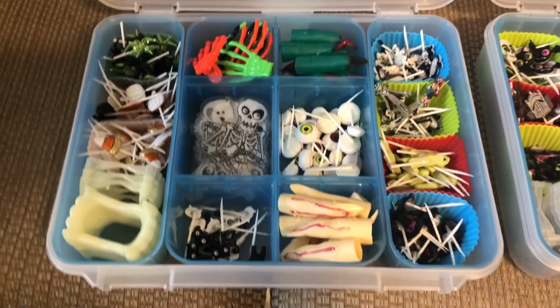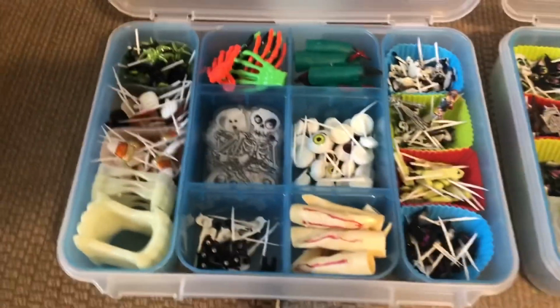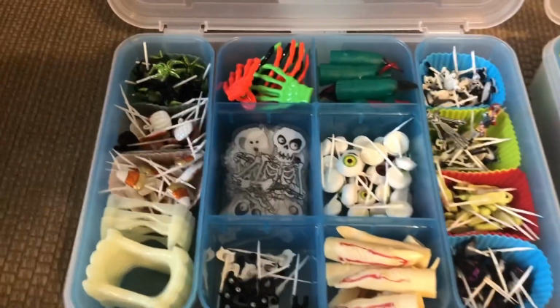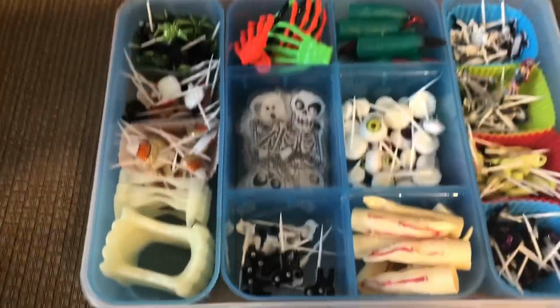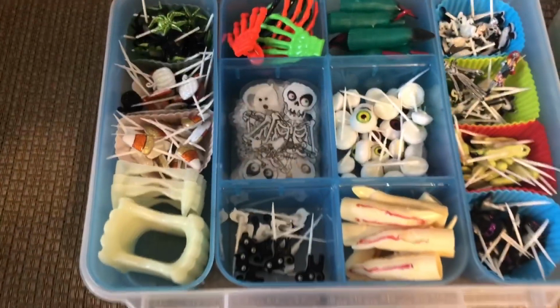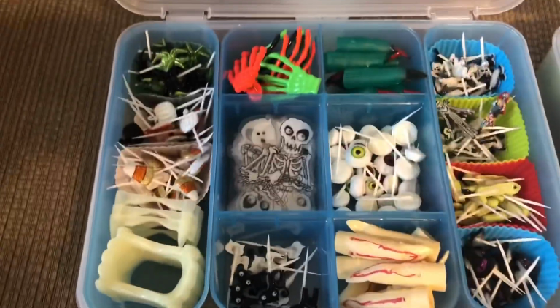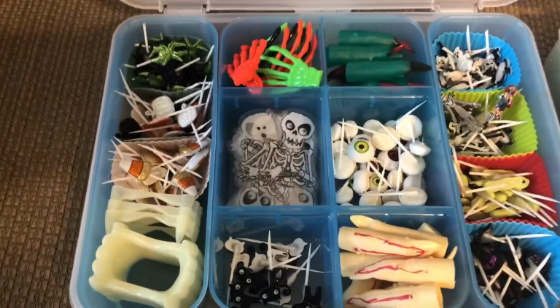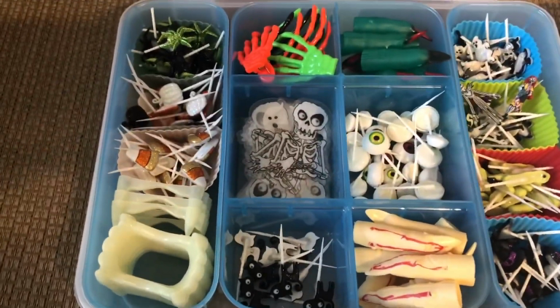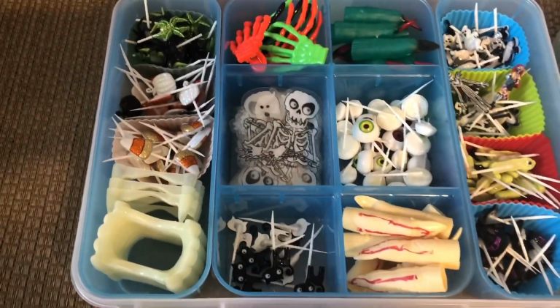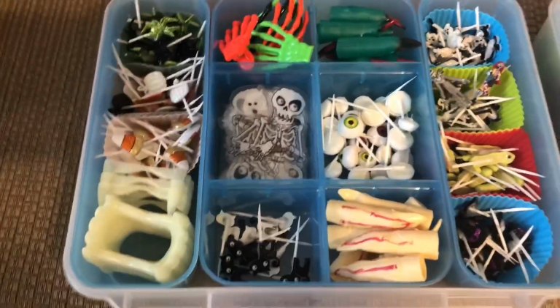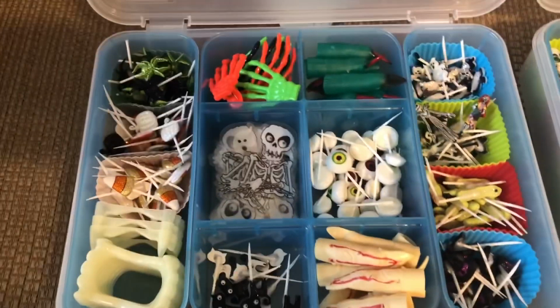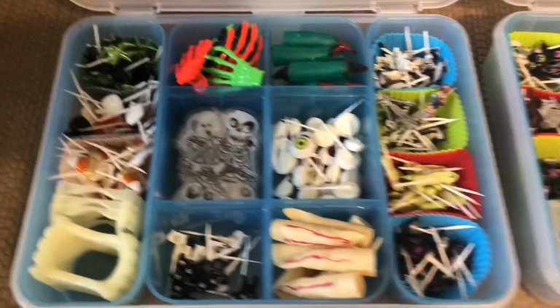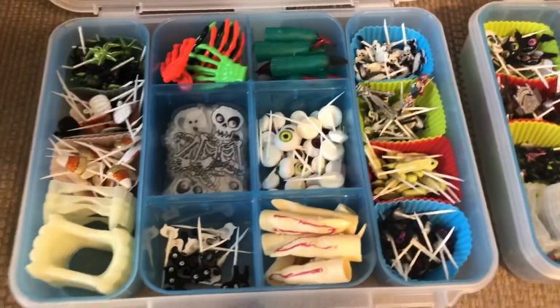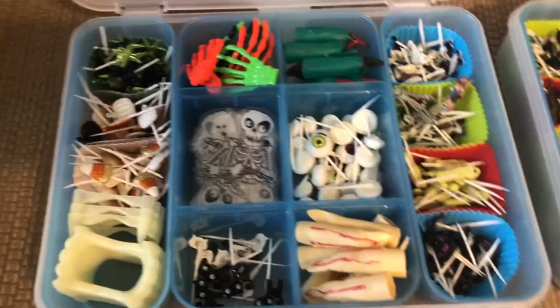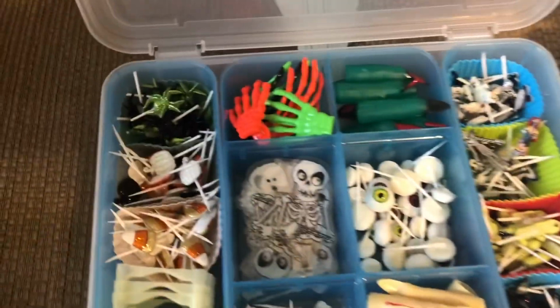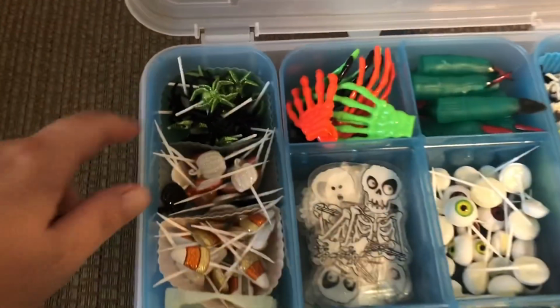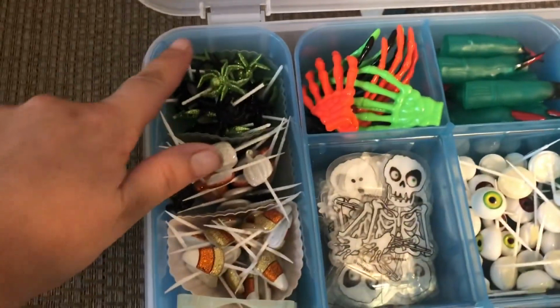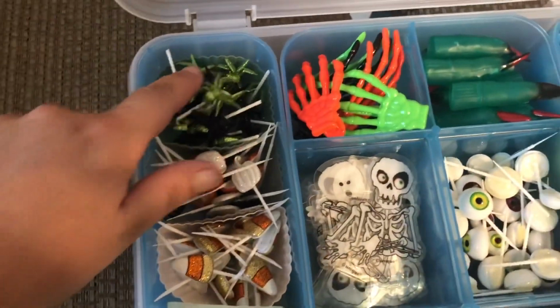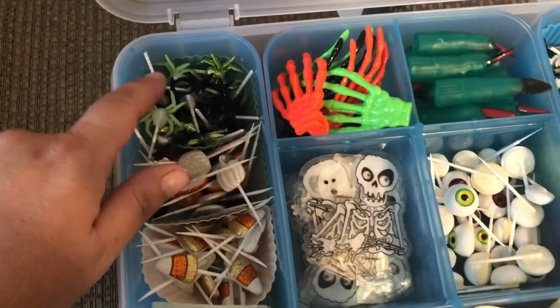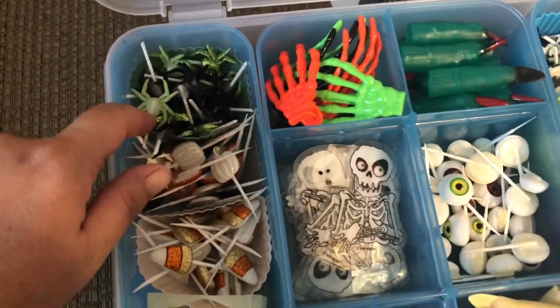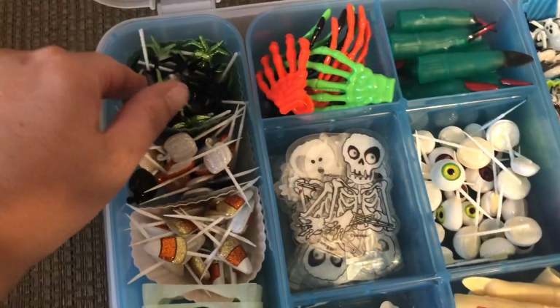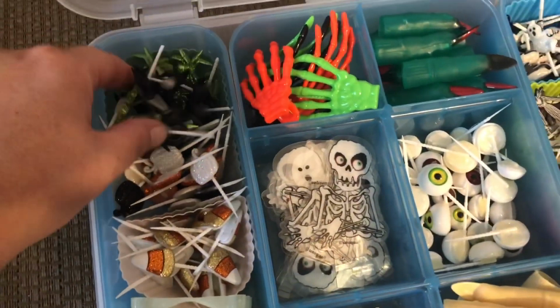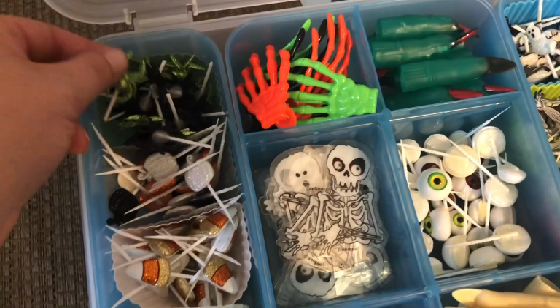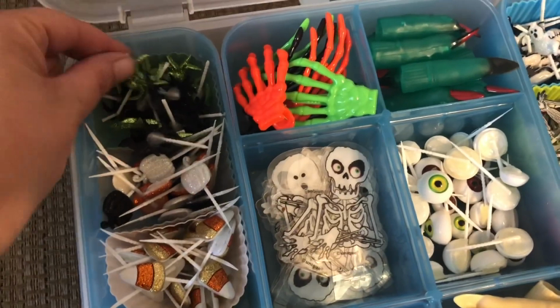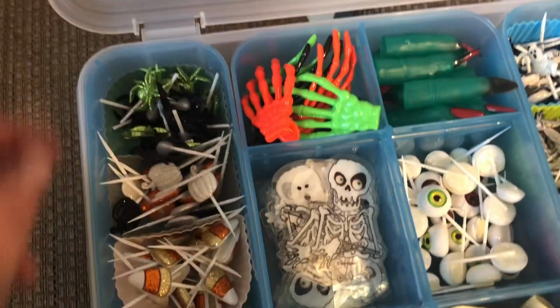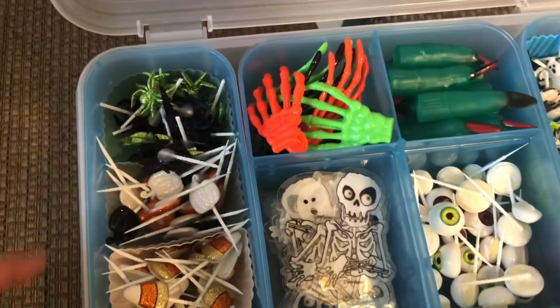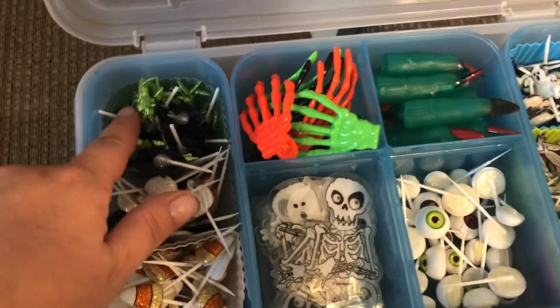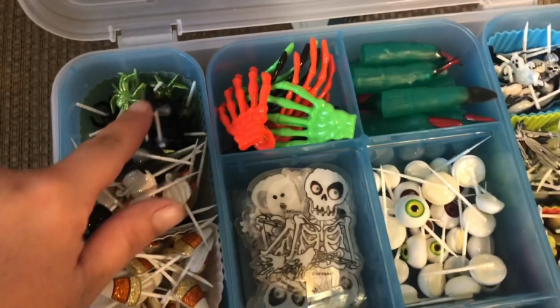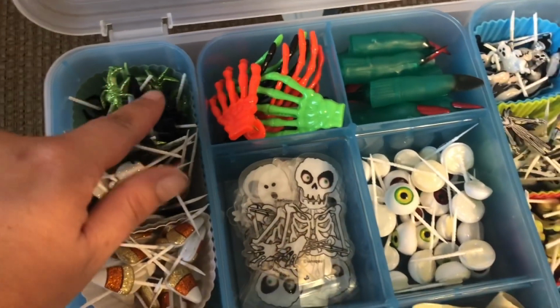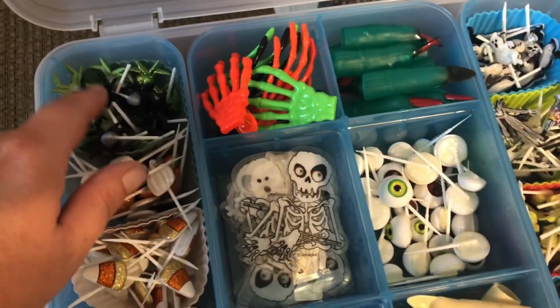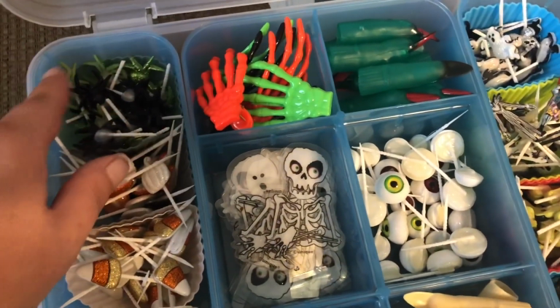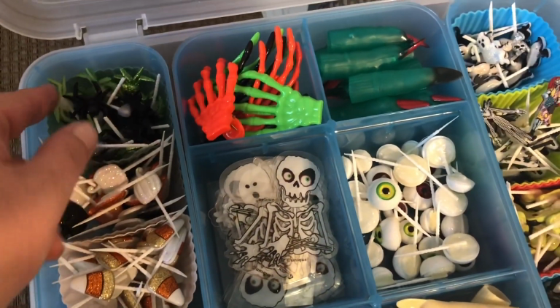Hey guys, just wanted to see who's starting to get excited for Halloween since it's now October. I just went through and started taking out all of my Halloween stuff, so I was just going to show you the majority of what I have.